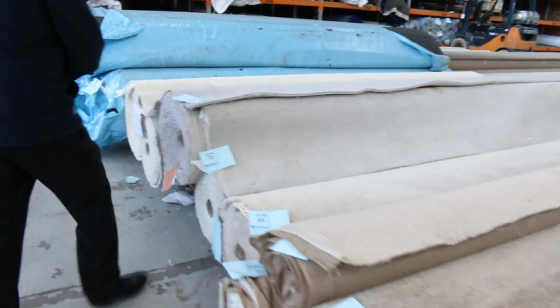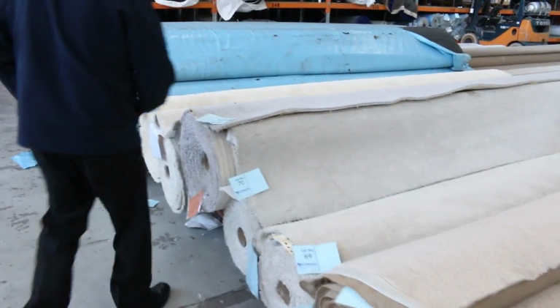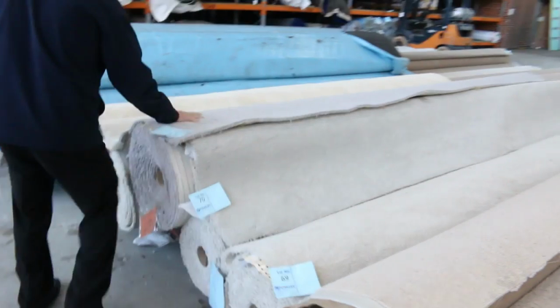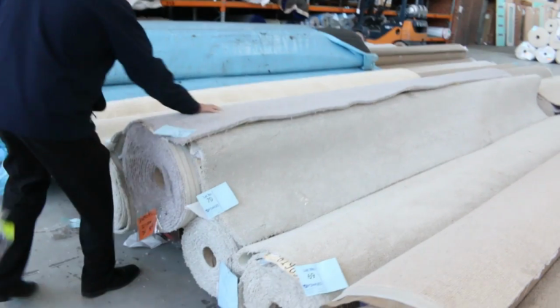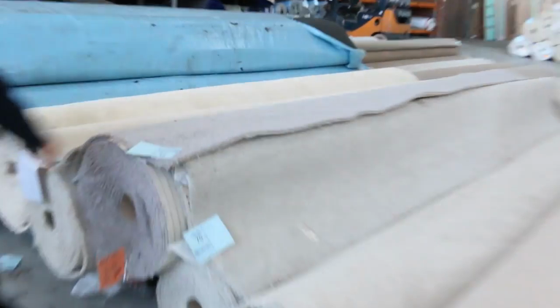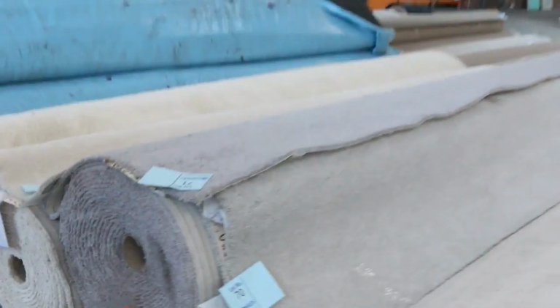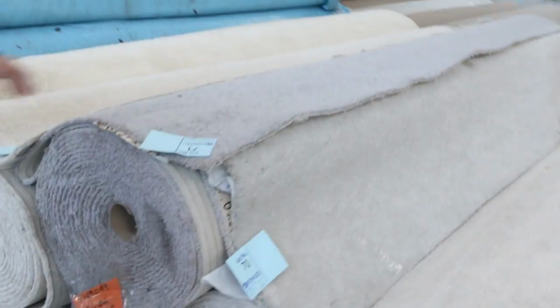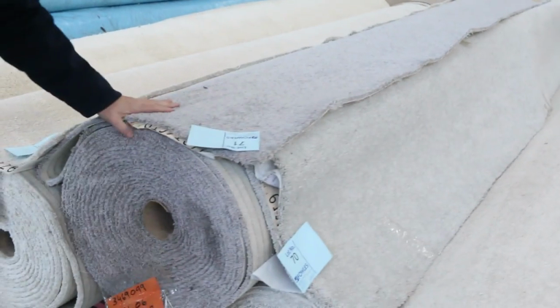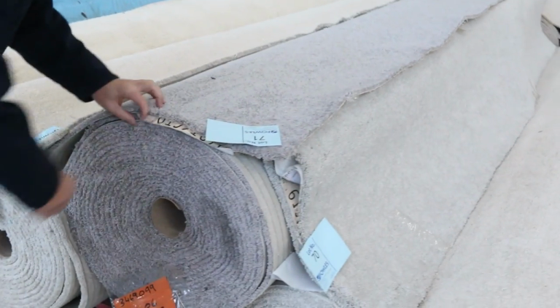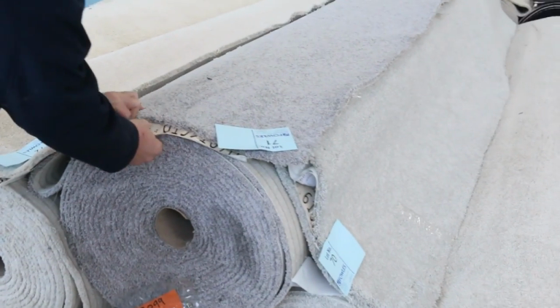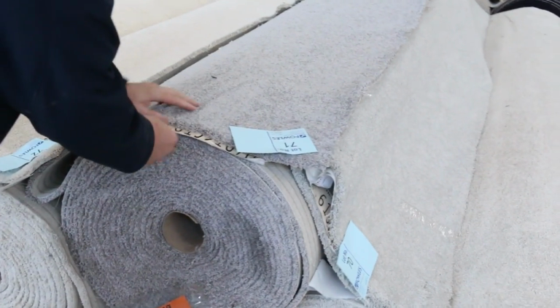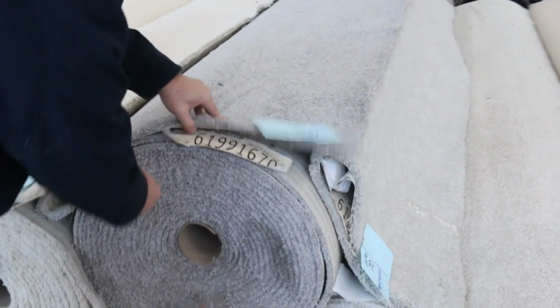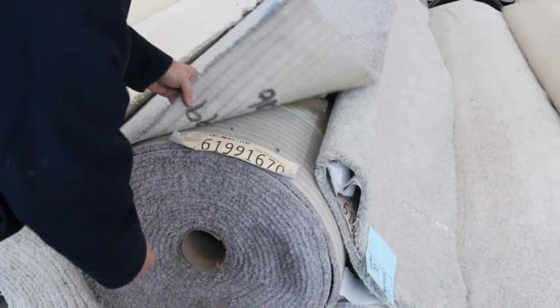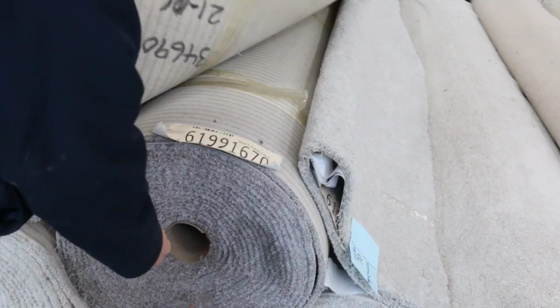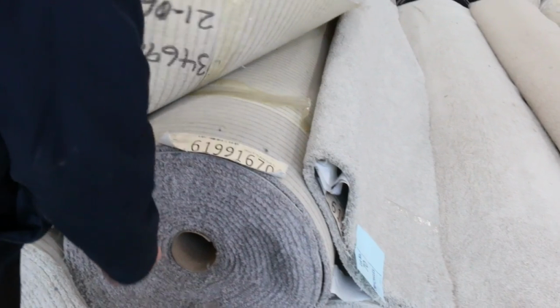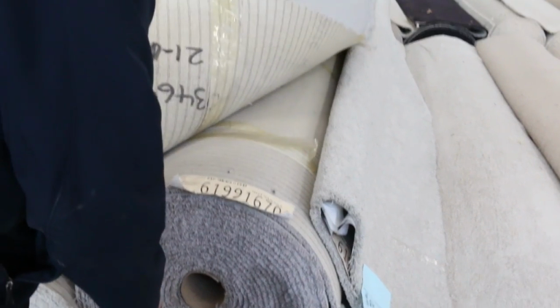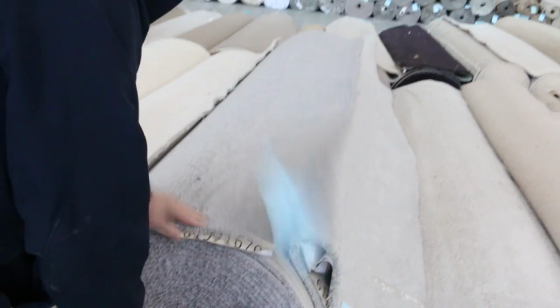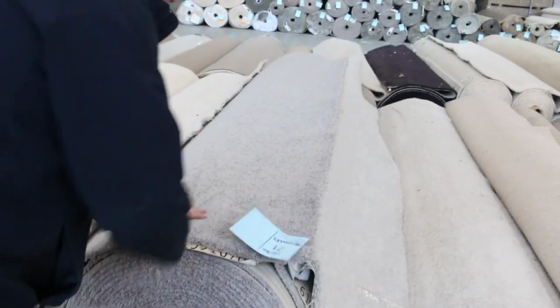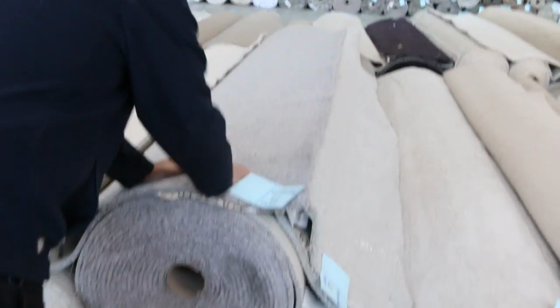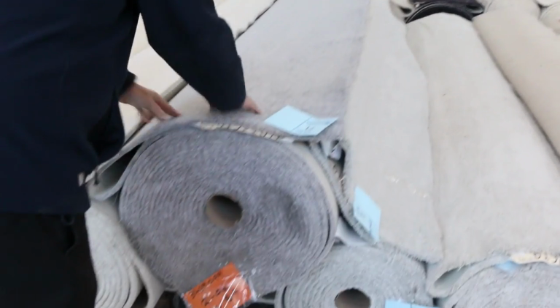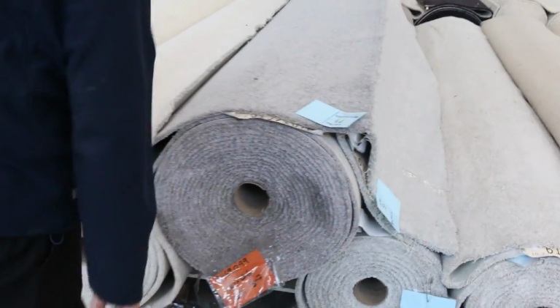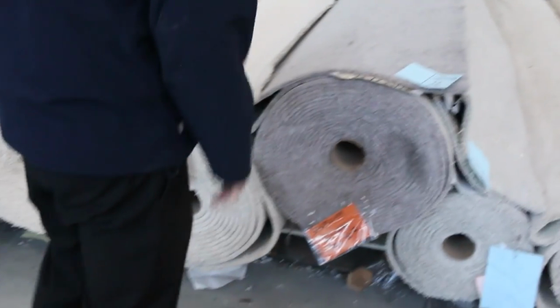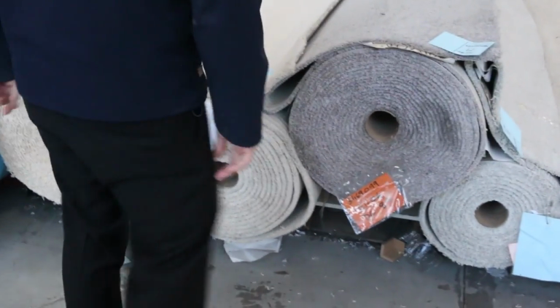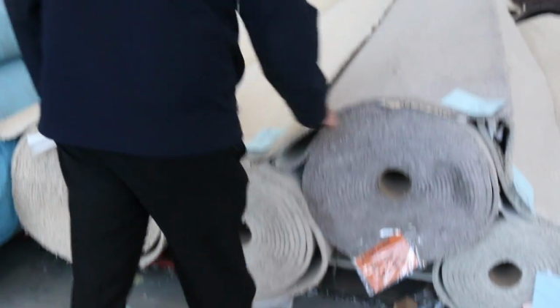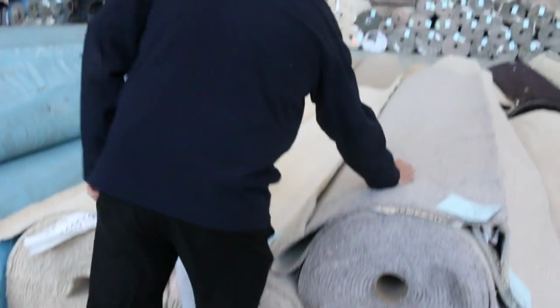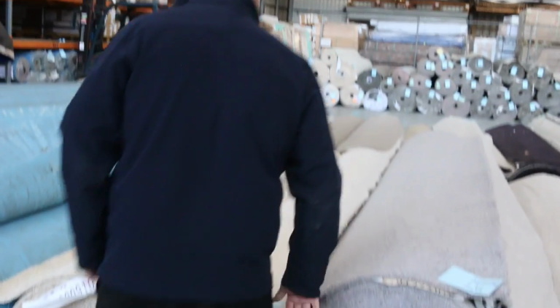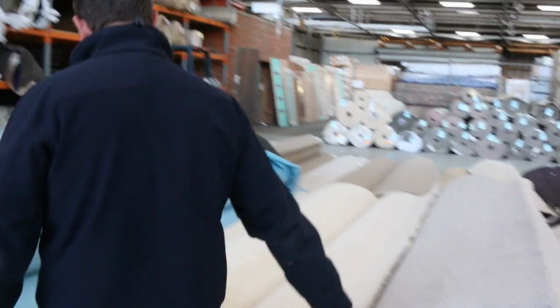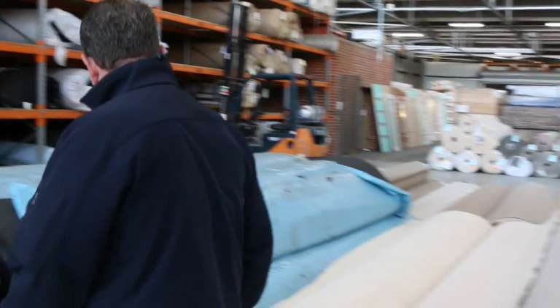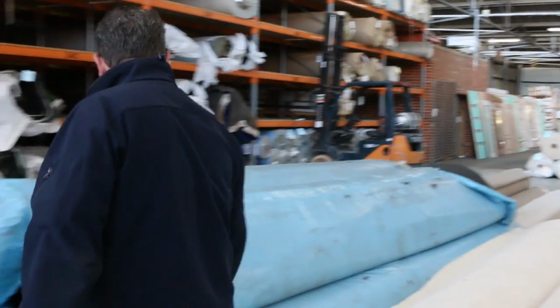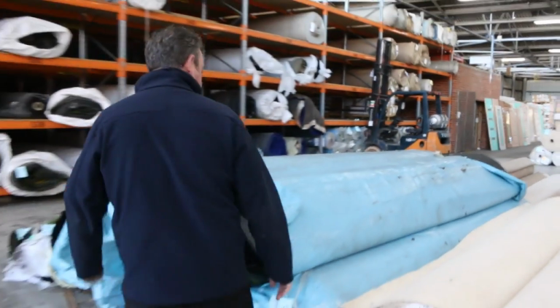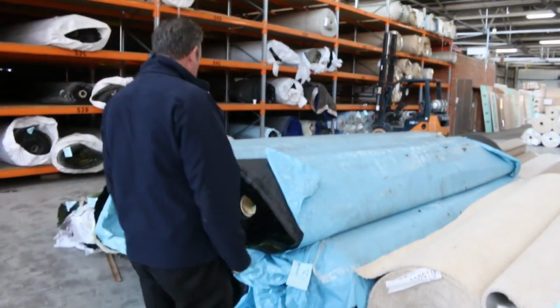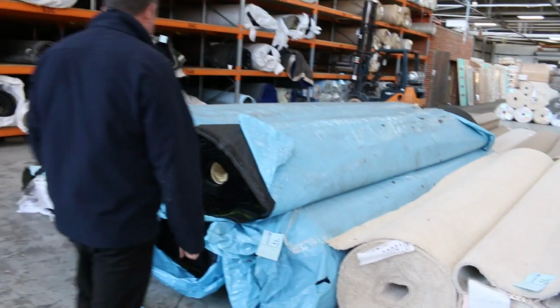And we've got some nice colours again. Lot number 71 is a really nice colour — looks like around about 21.6 metres there. Good colour on lot number 71. That'll probably sell for around about $25 to $35 a metre.